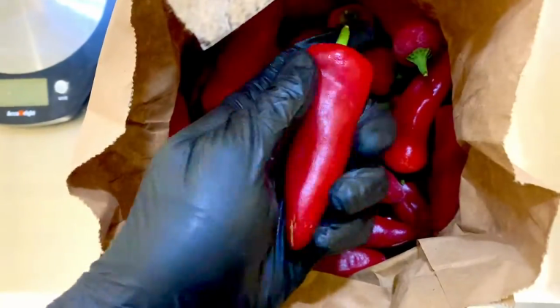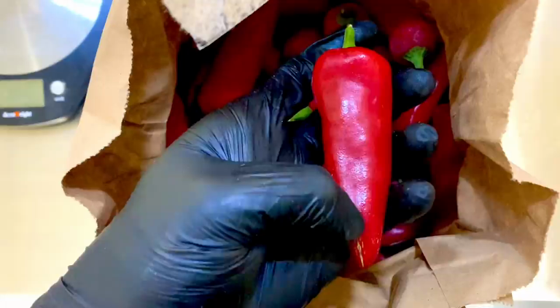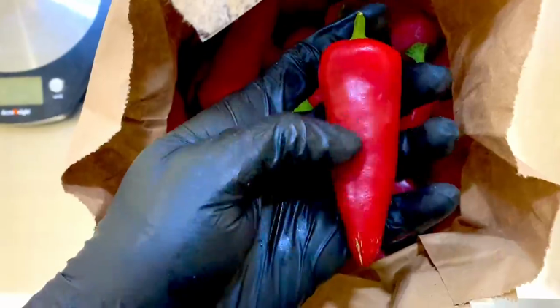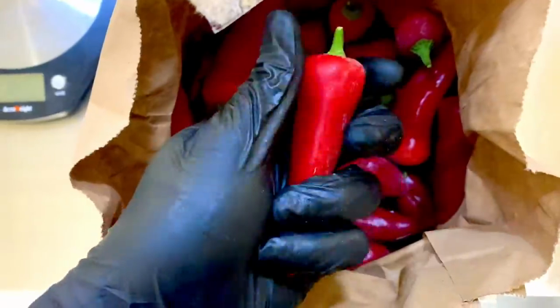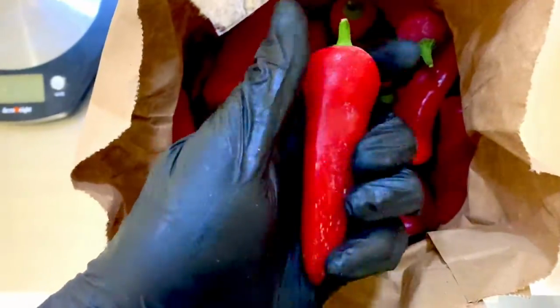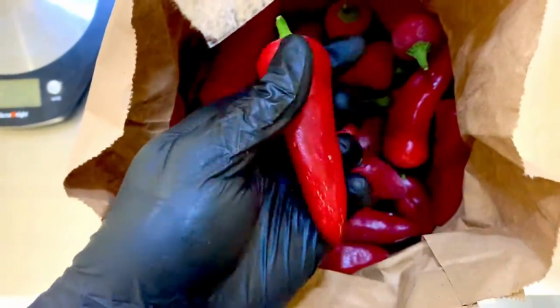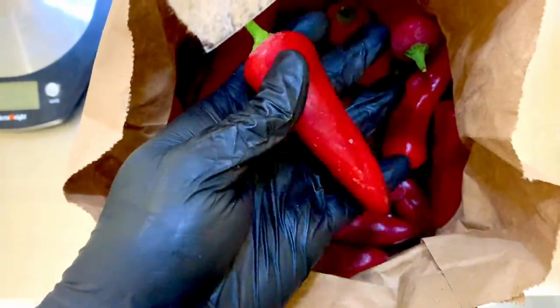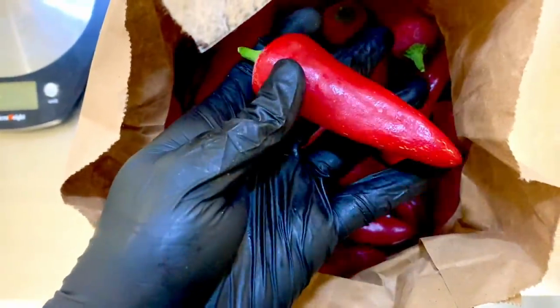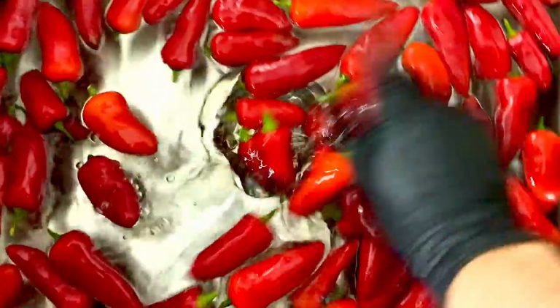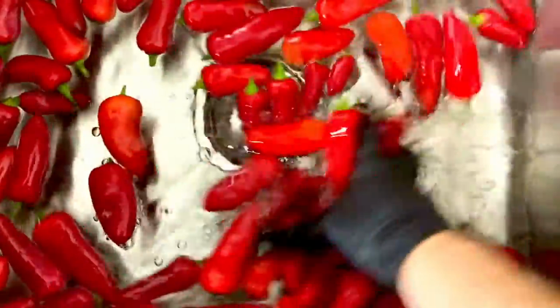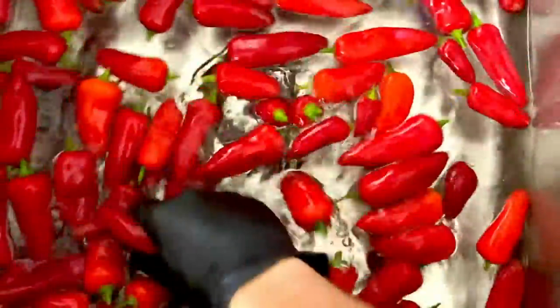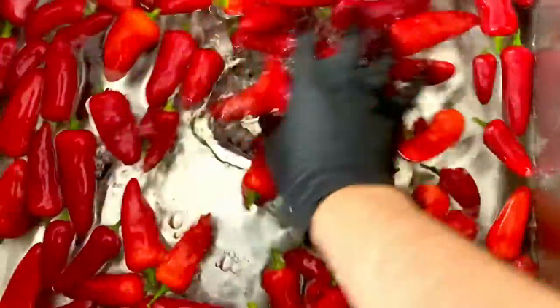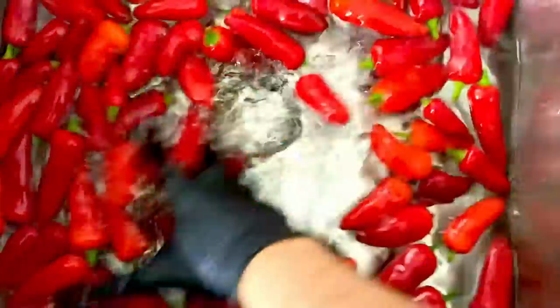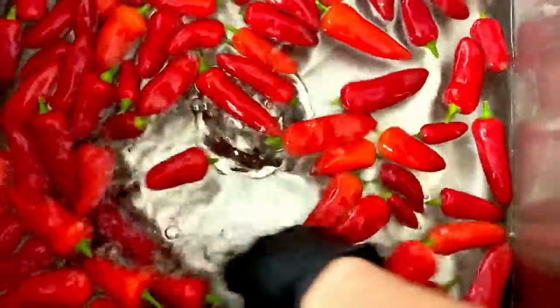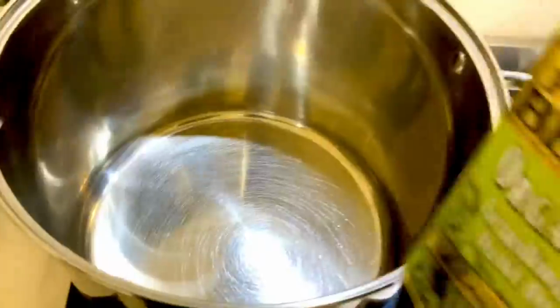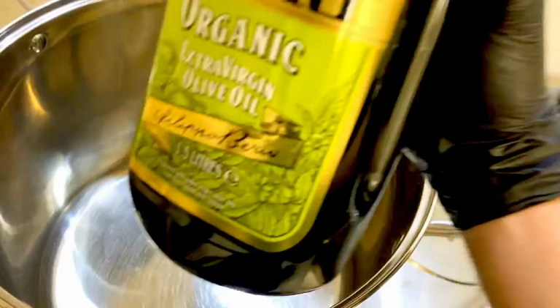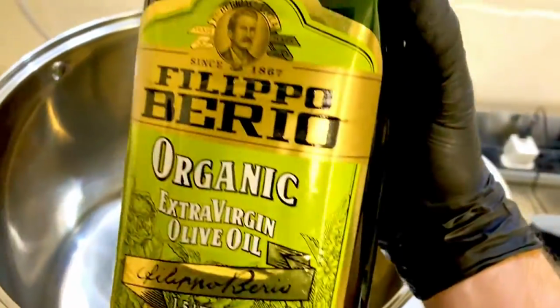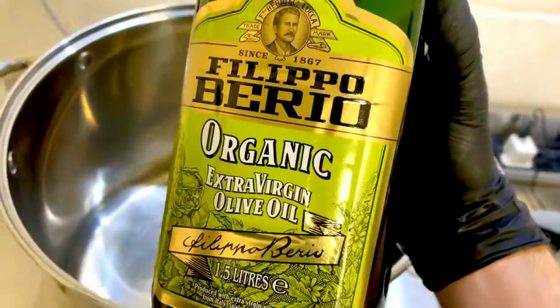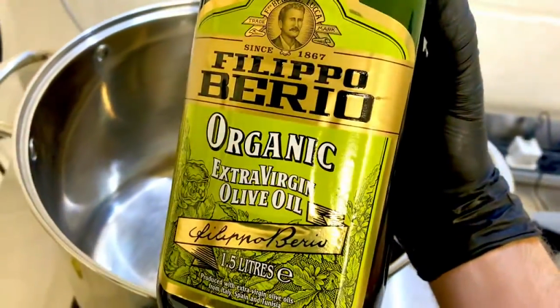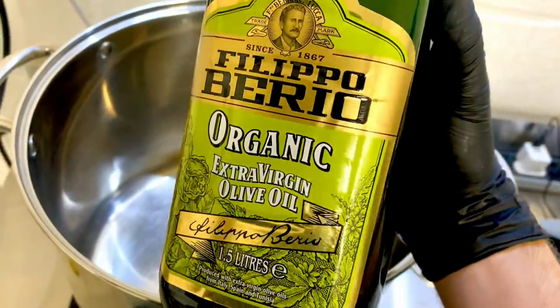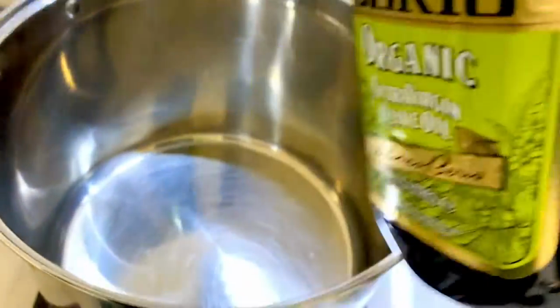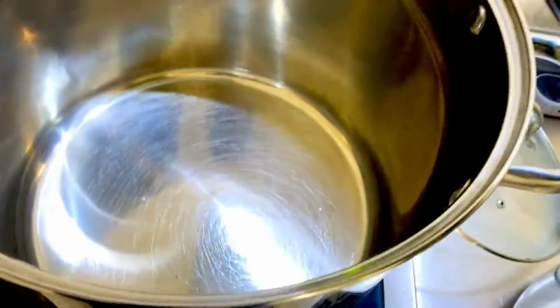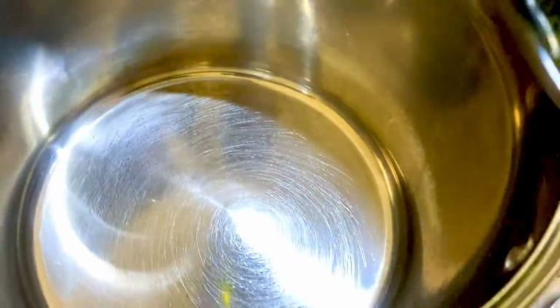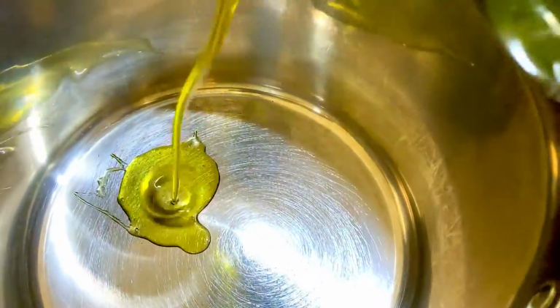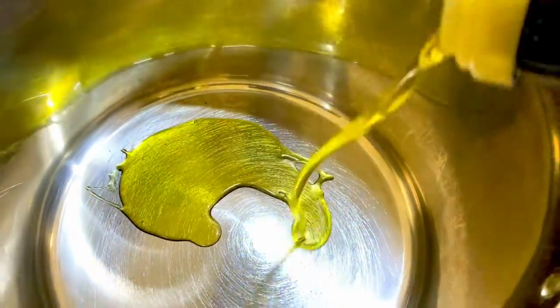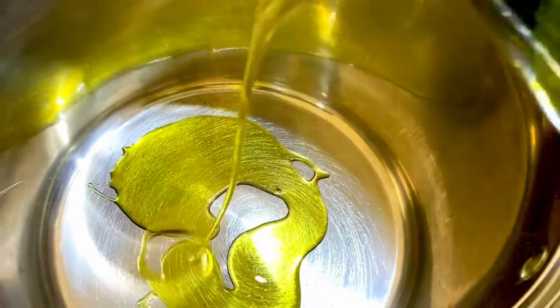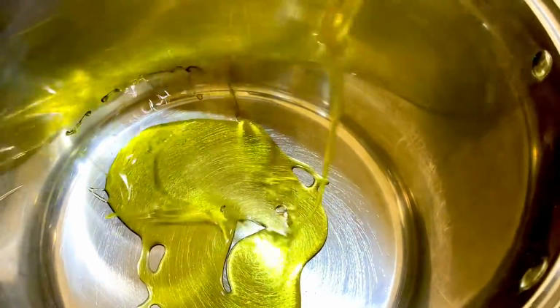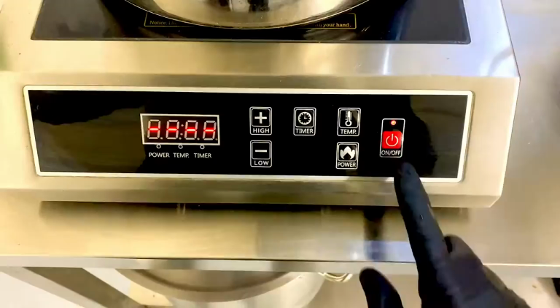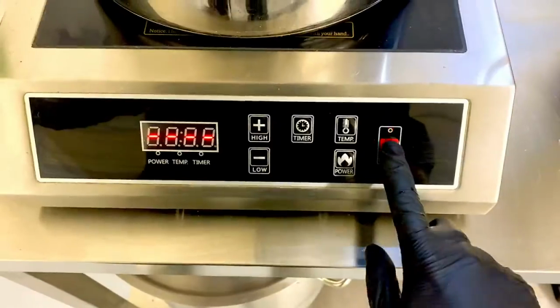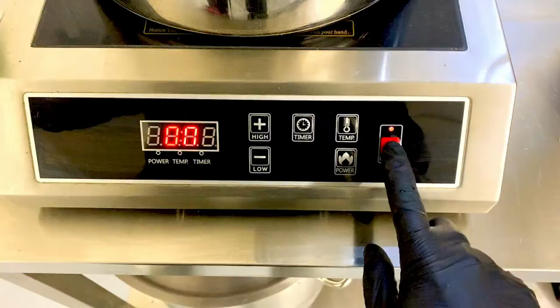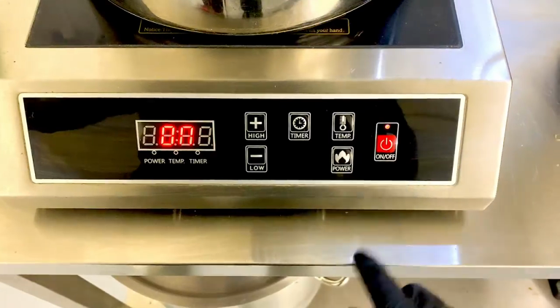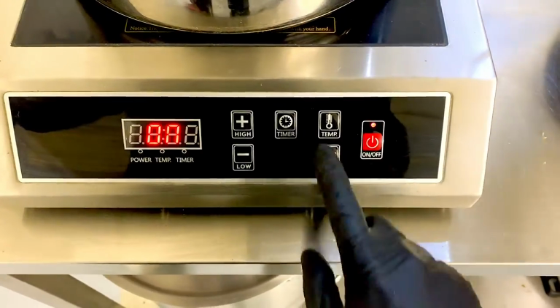The ones you see here are bullet chilies, part of the Serrano family. We then add a slug of top quality olive oil to our pot and get ready to fry off the onion and garlic that we've already weighed out earlier.